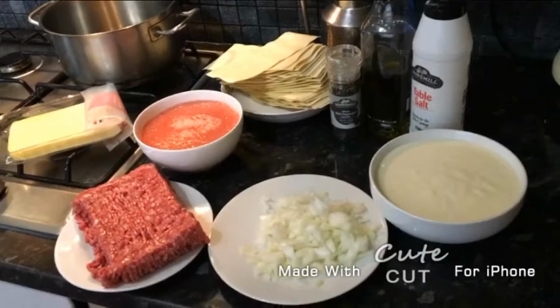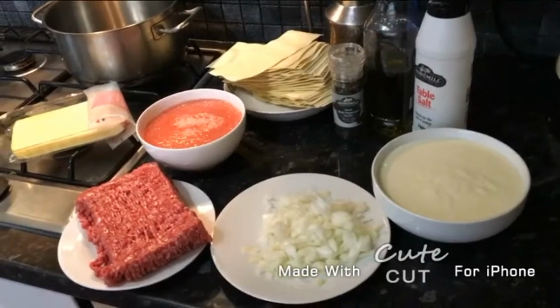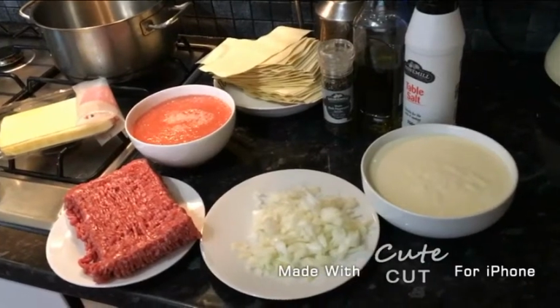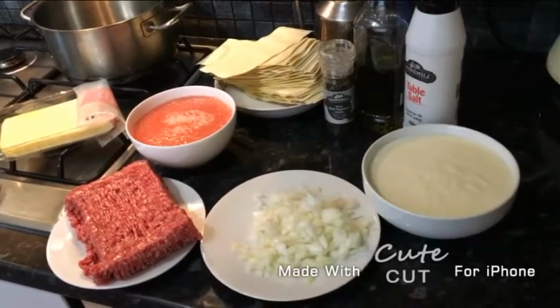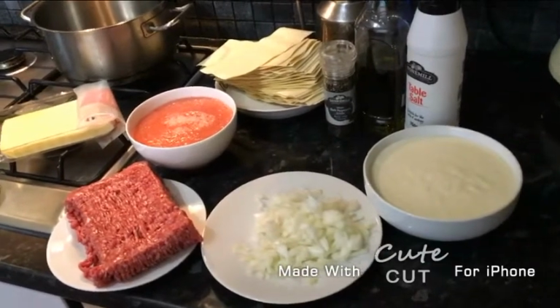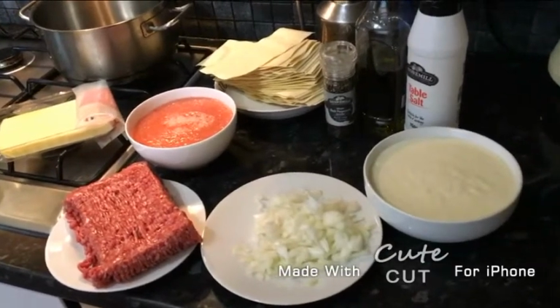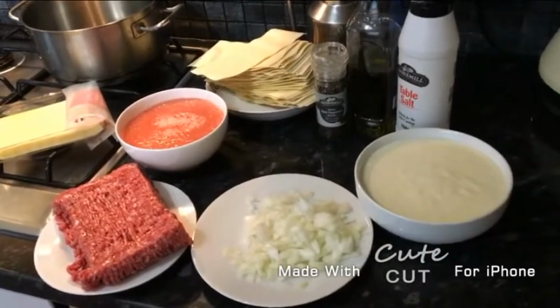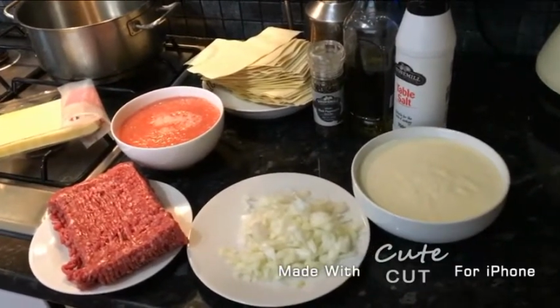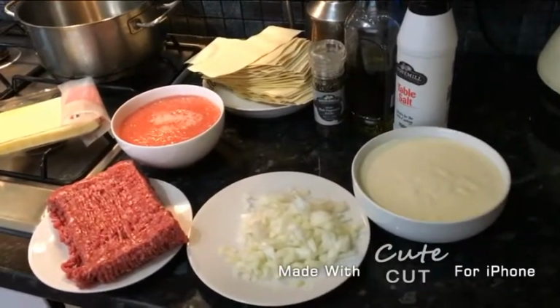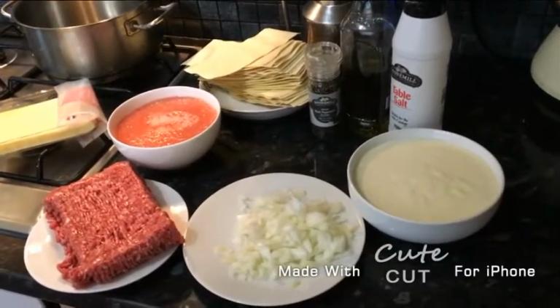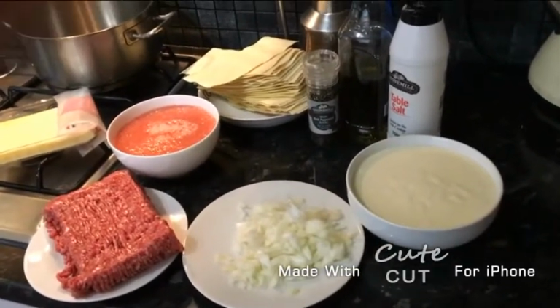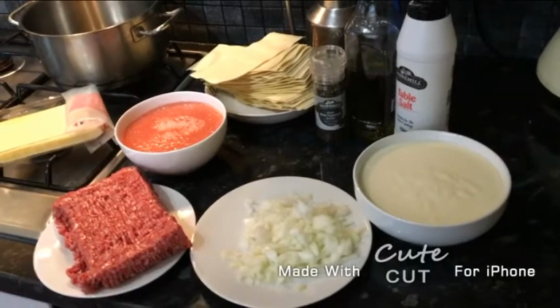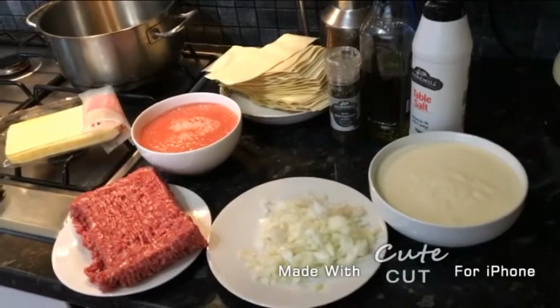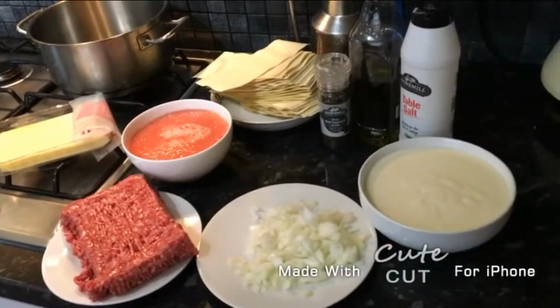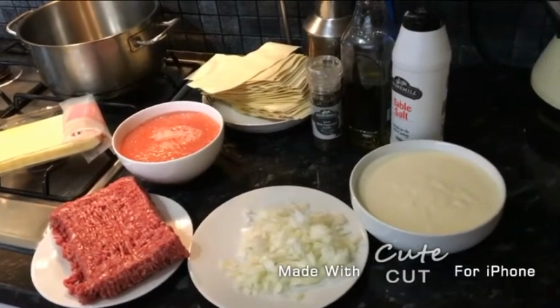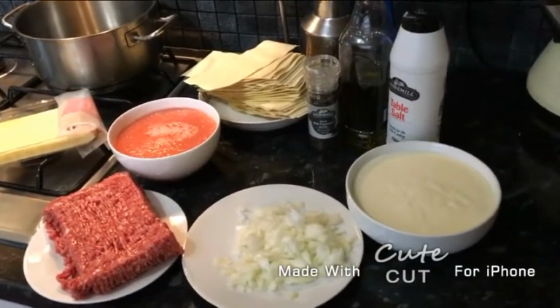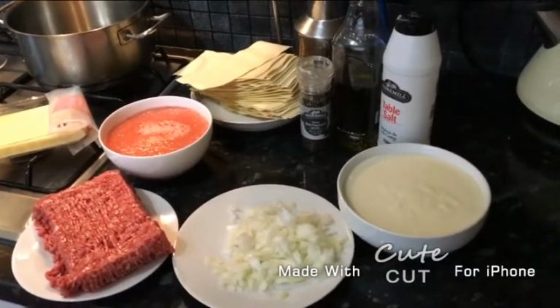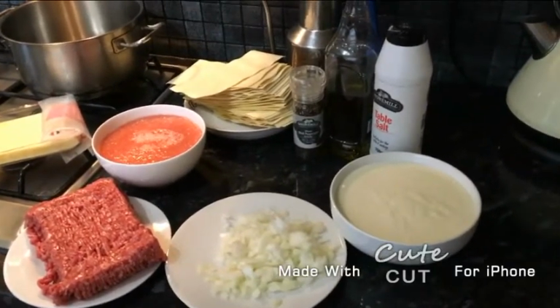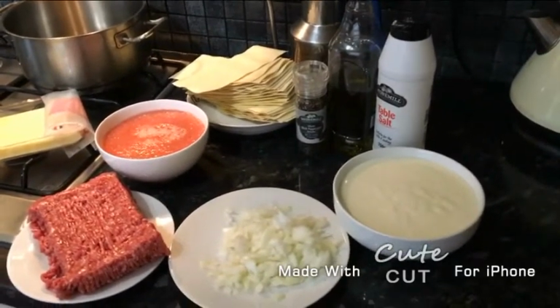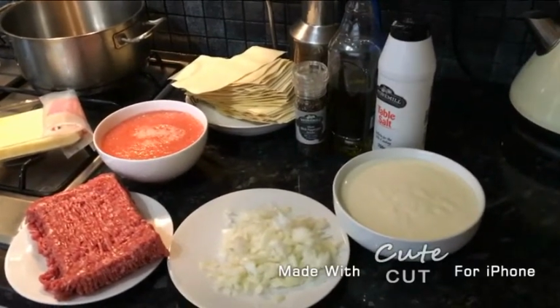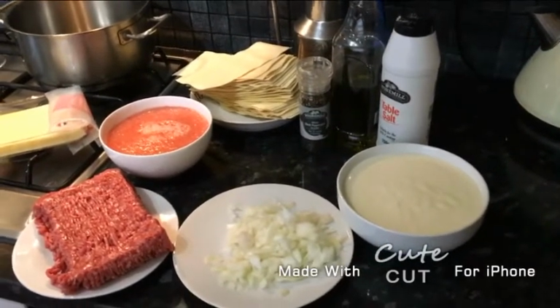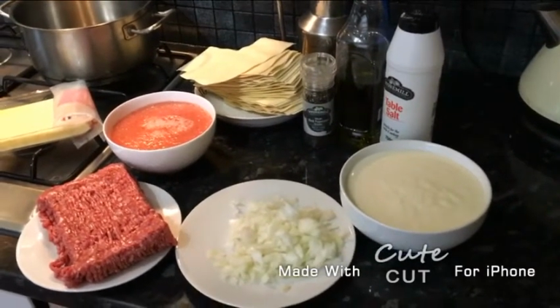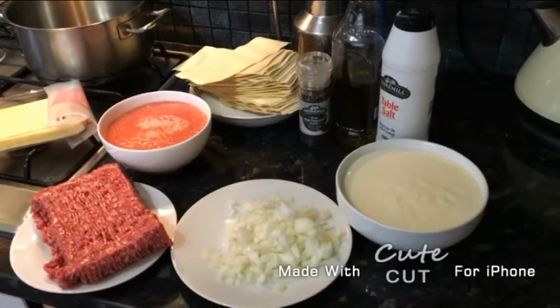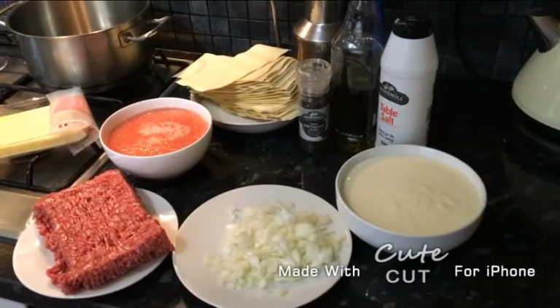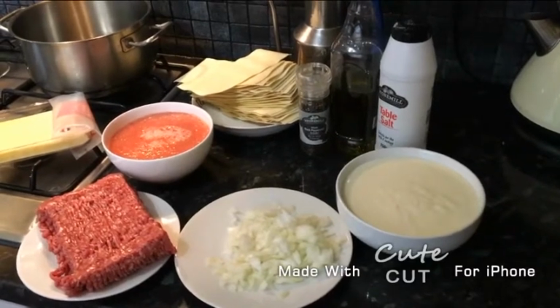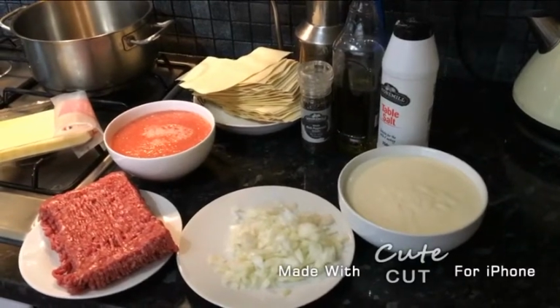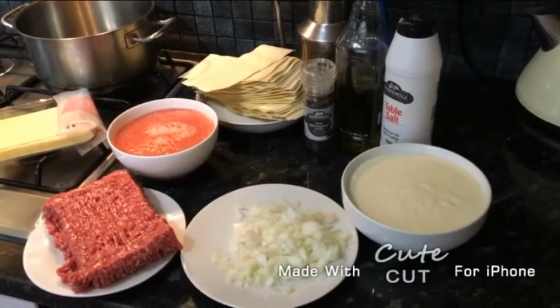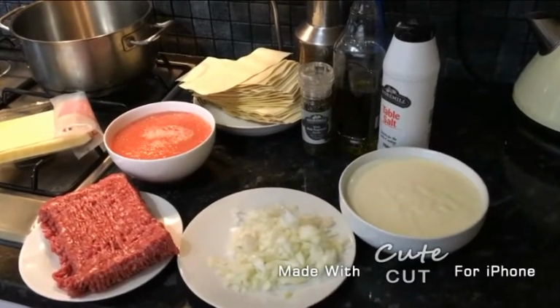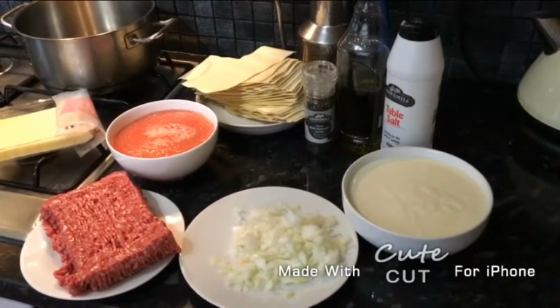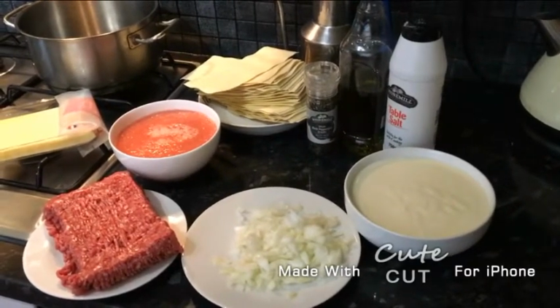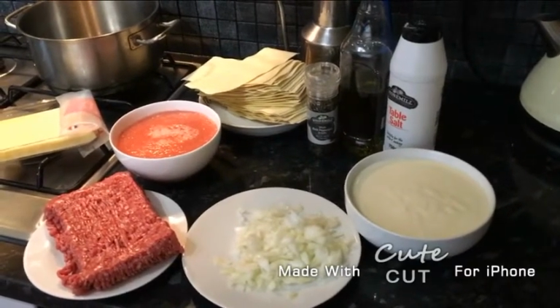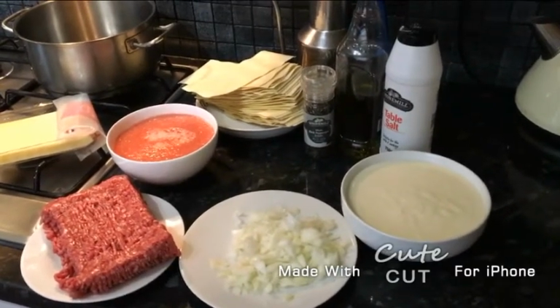Today we're going to be making lasagna. For our ingredients we have some minced beef, tomato sauce, cheese slices, olive oil, pepper, salt, lasagna cheese sauce, onions, and some lasagna pasta.